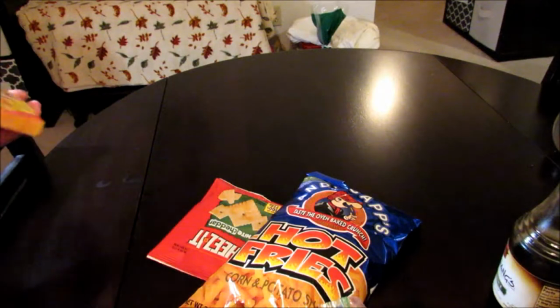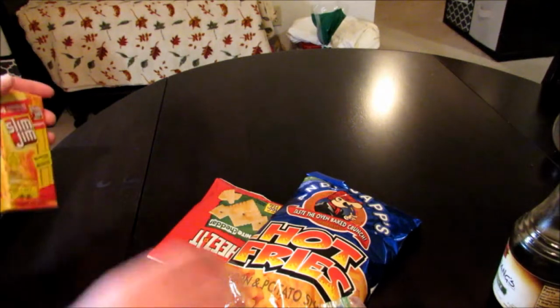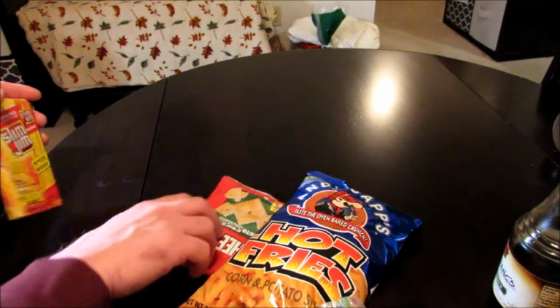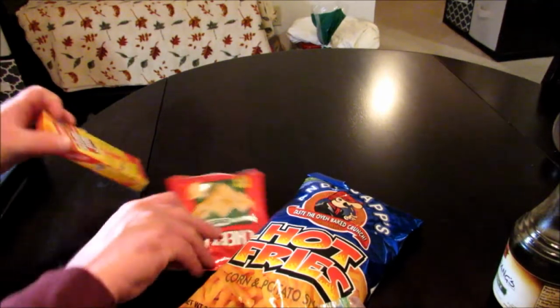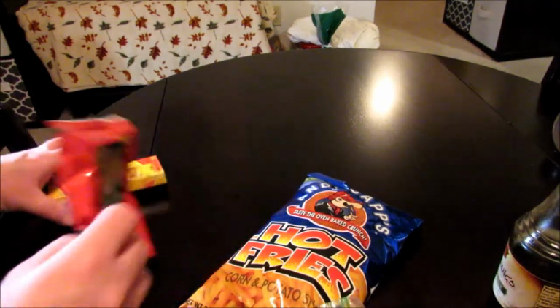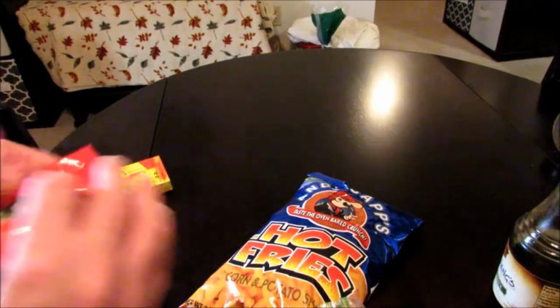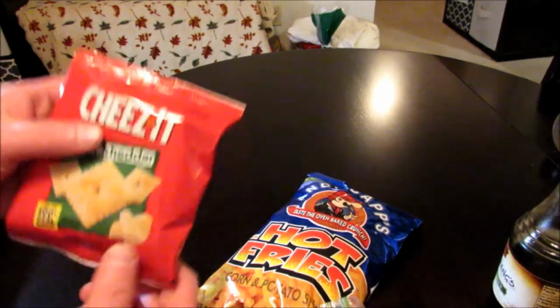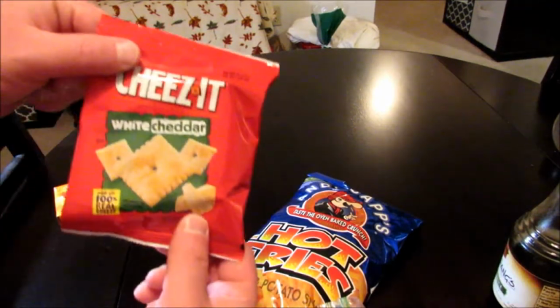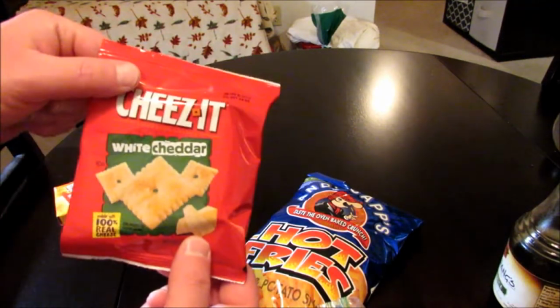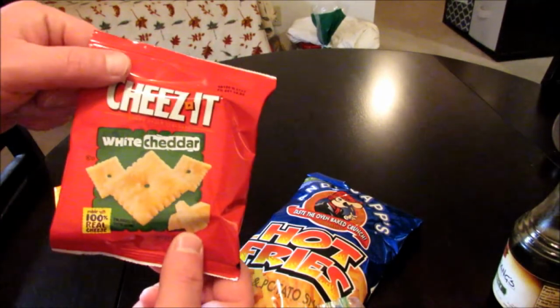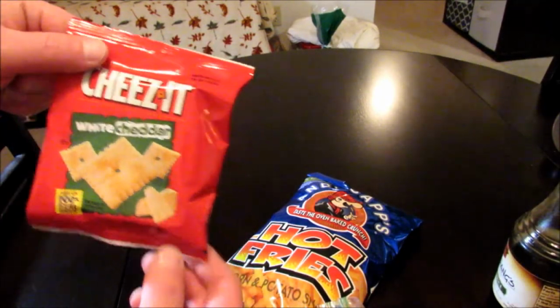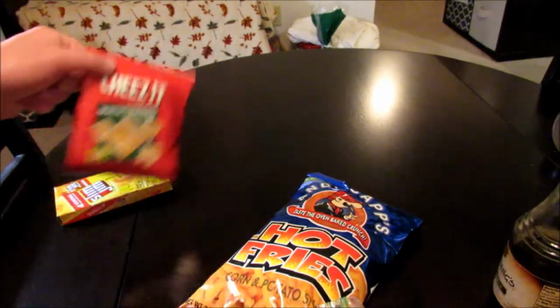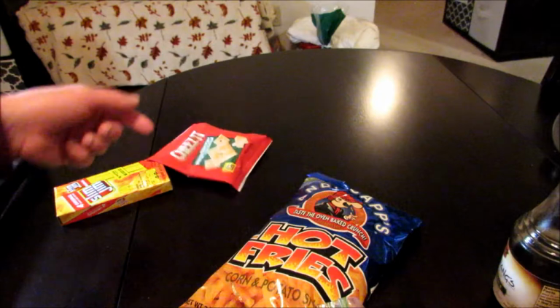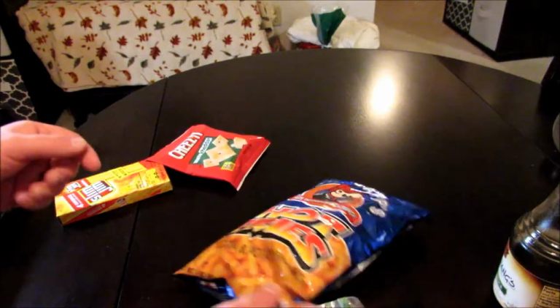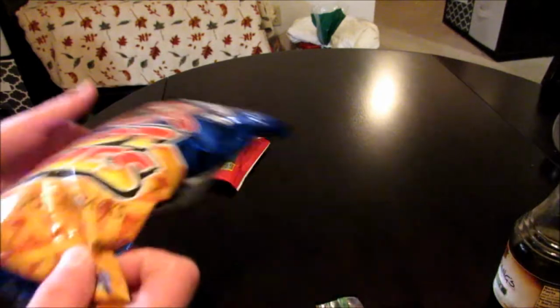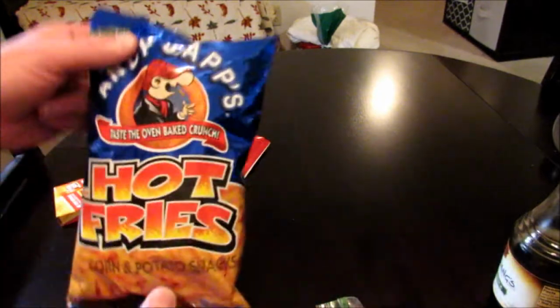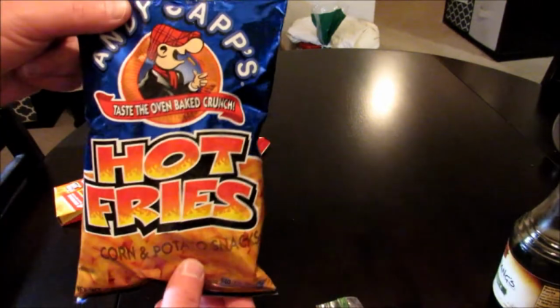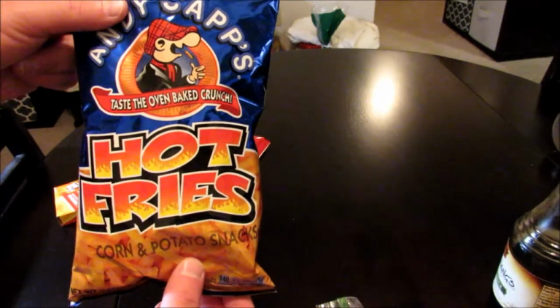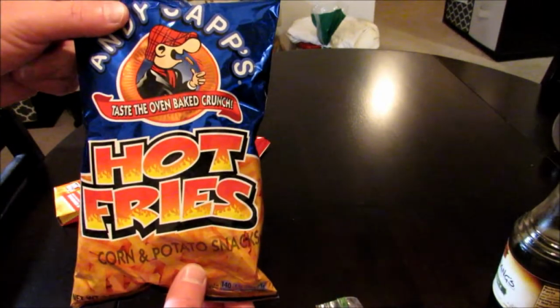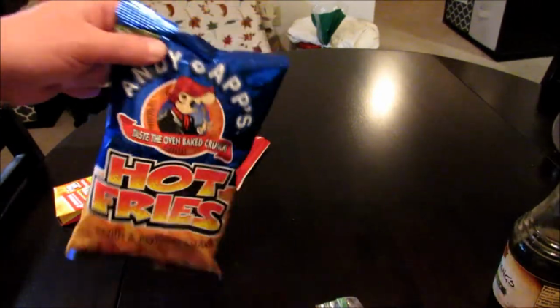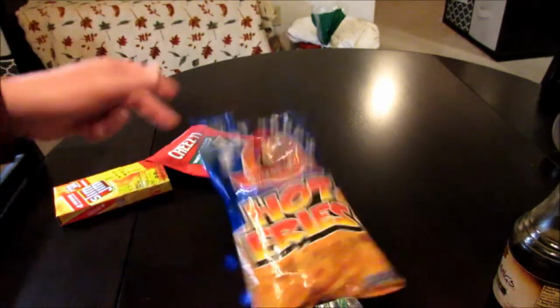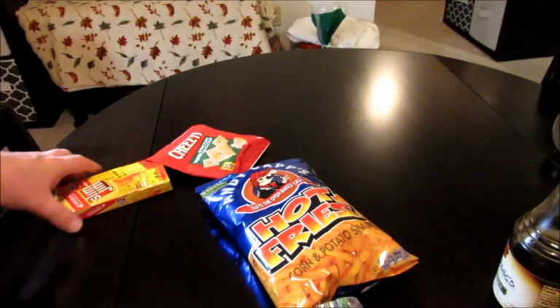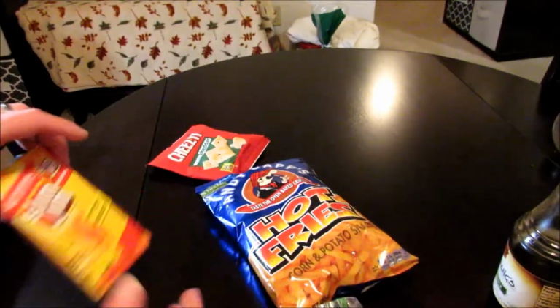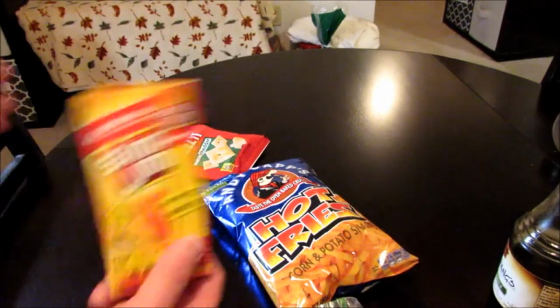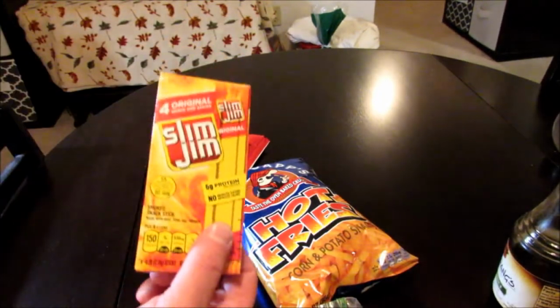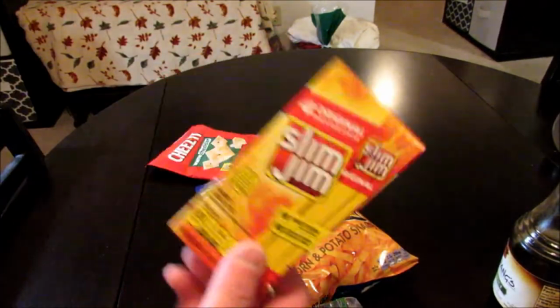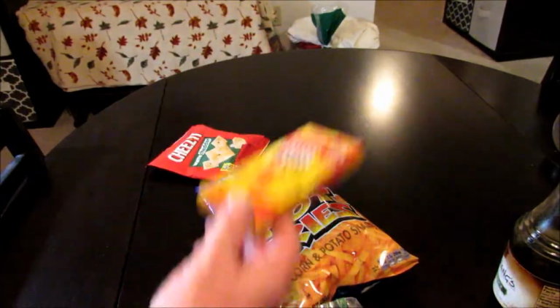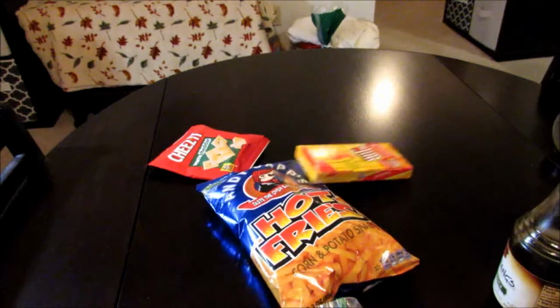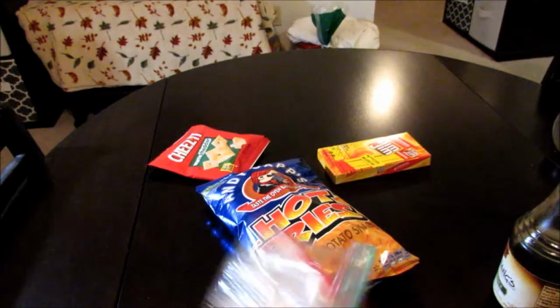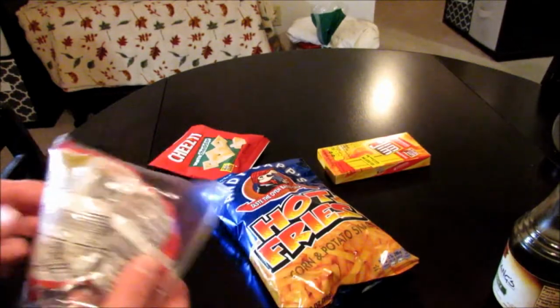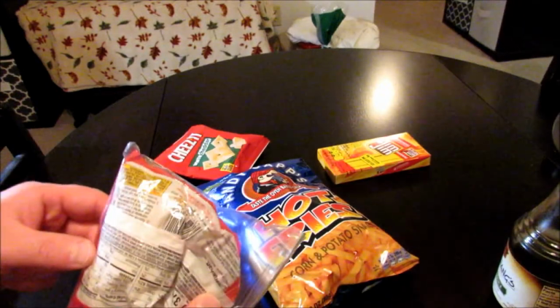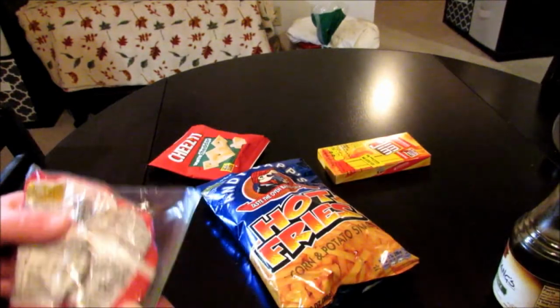Now what I'm going to be putting into this is white cheddar Cheez-Its, hot fries, got some Slim Jim, and a little bit of ramen of course.